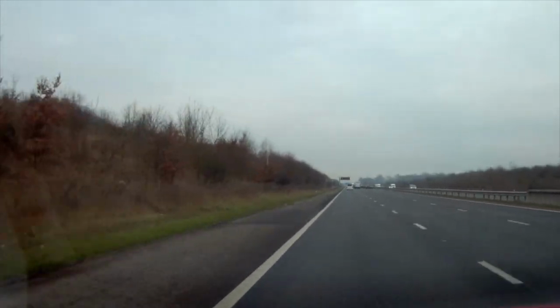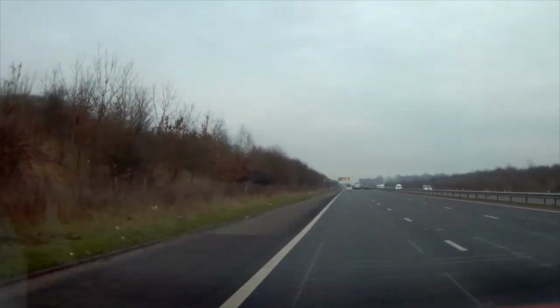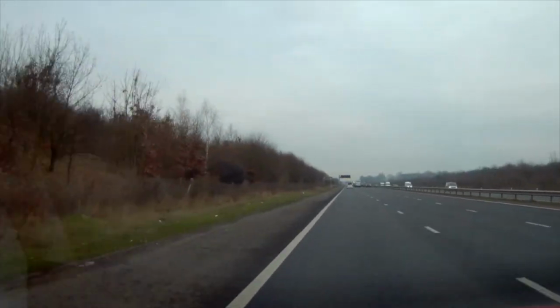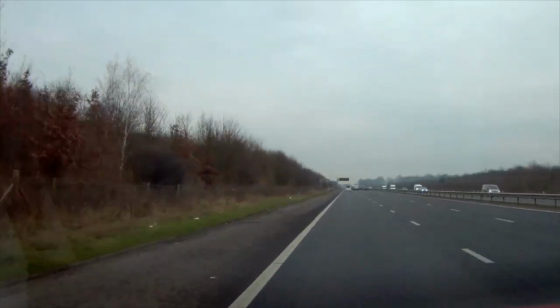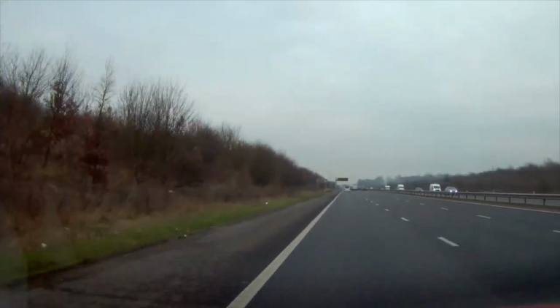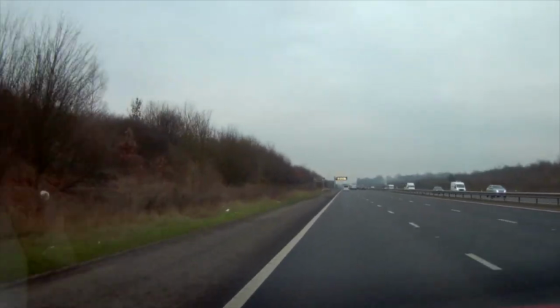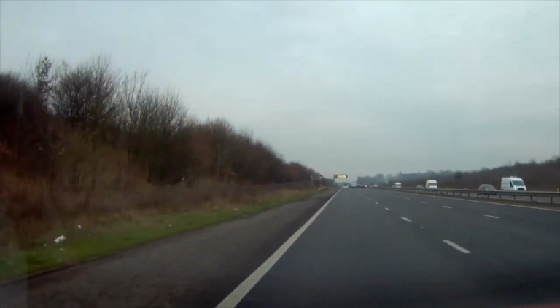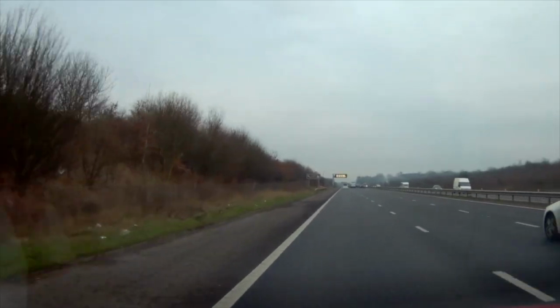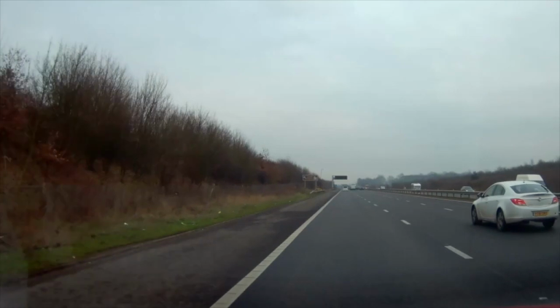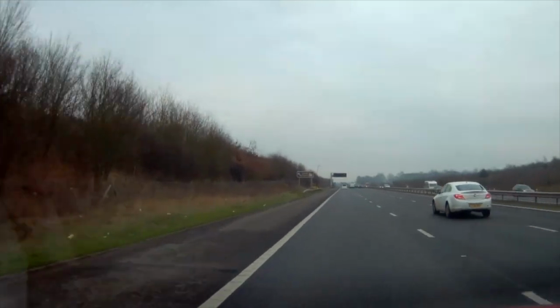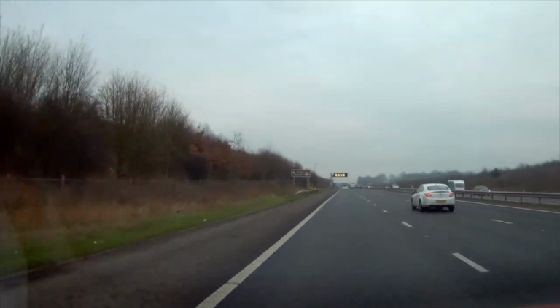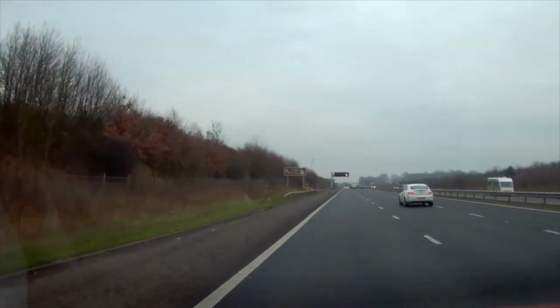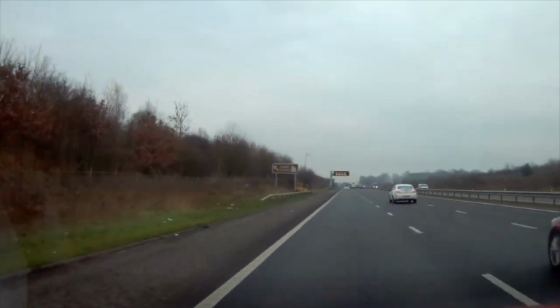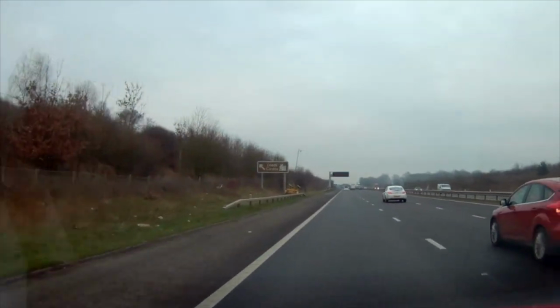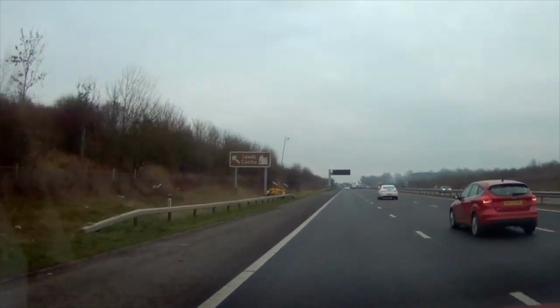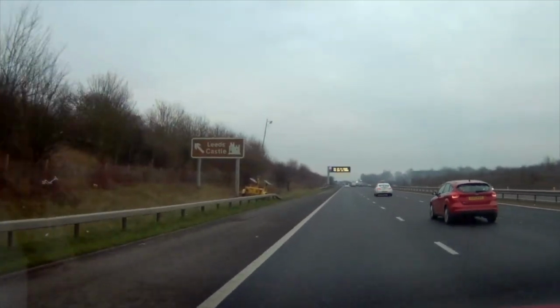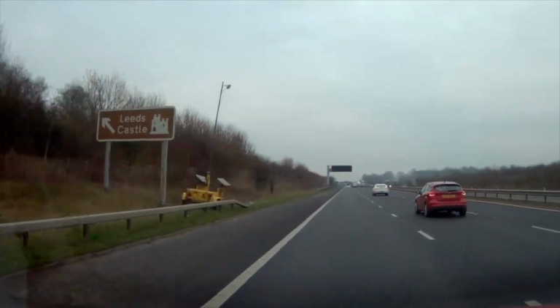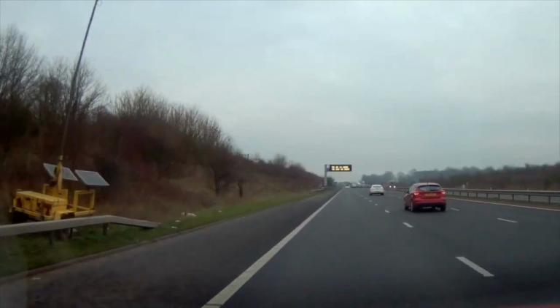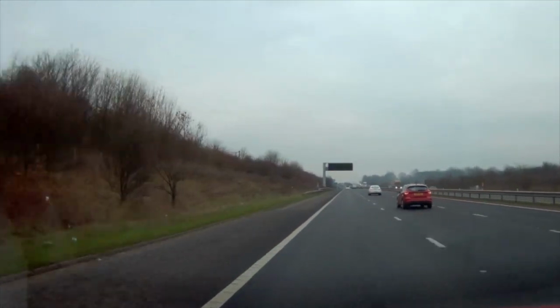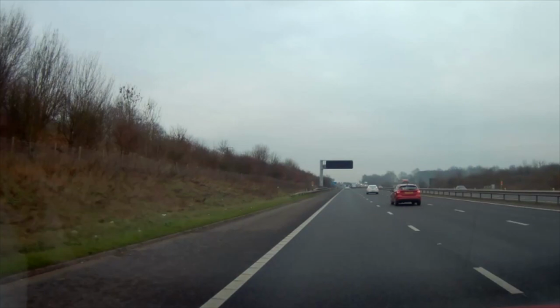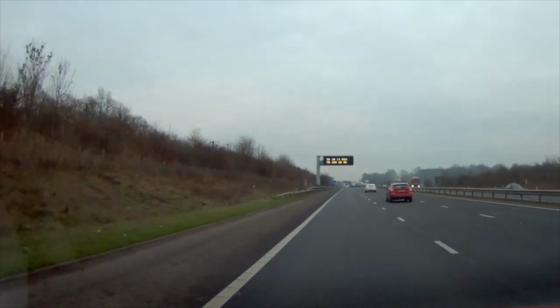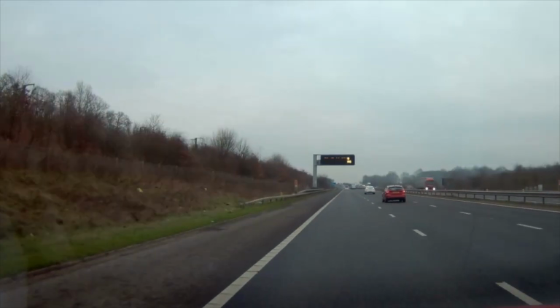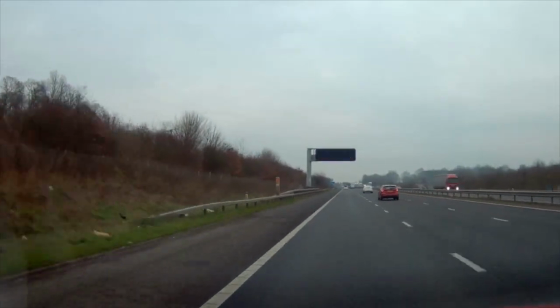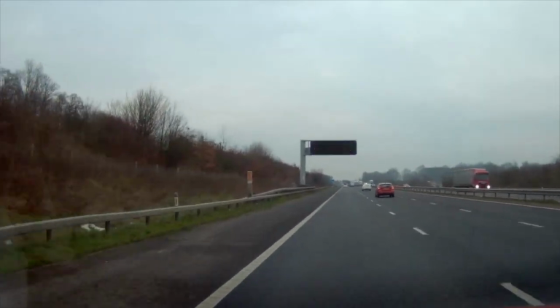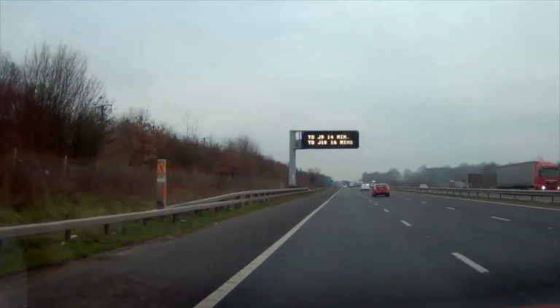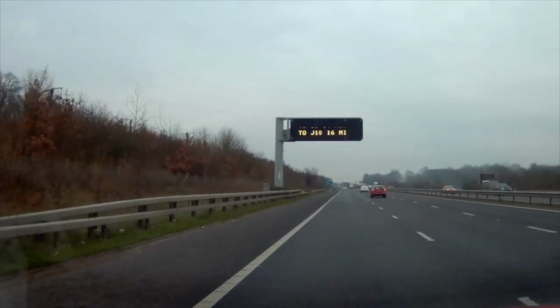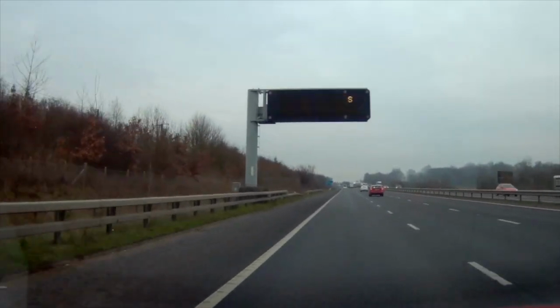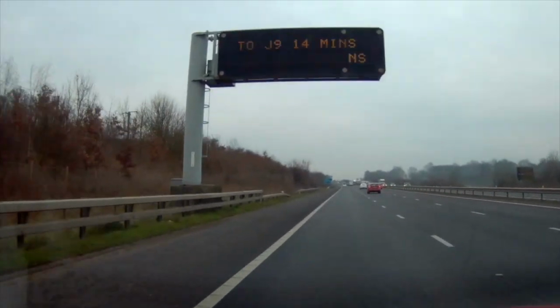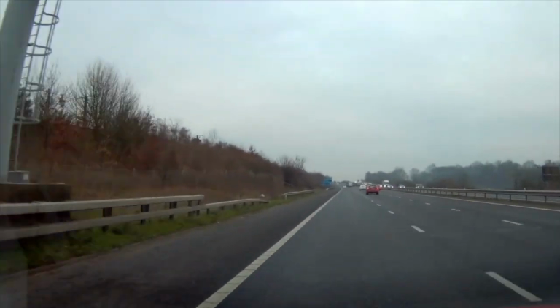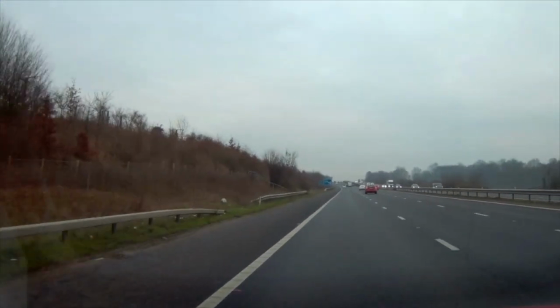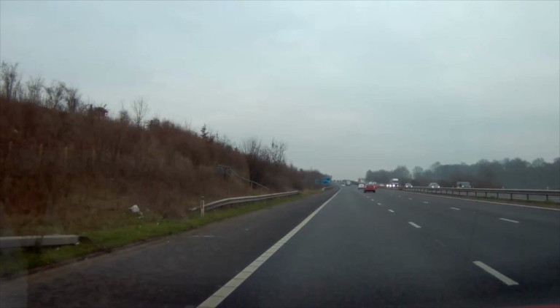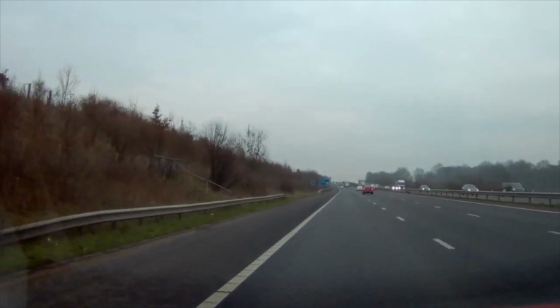Hi everyone, welcome back to our latest site arrival video which features the Bearstead Caravan and Motorhome Club site near Maidstone in Kent. It's a nice straightforward one this — the site is just a mile from the M20 and that's where our footage begins.